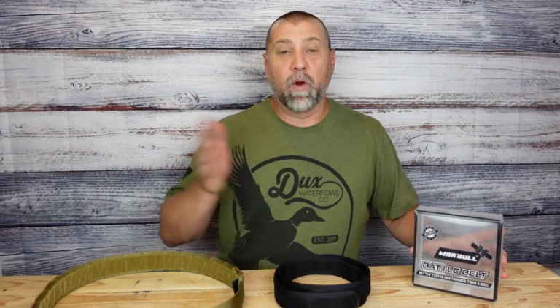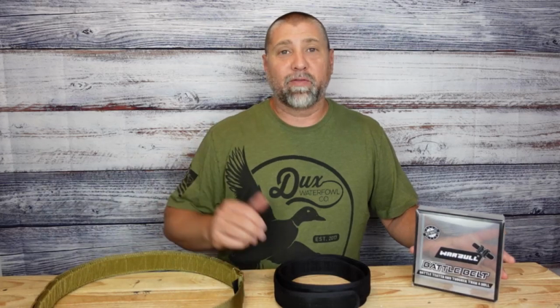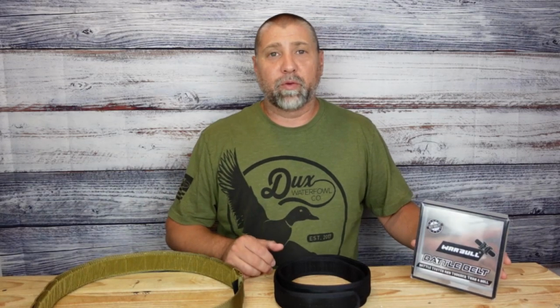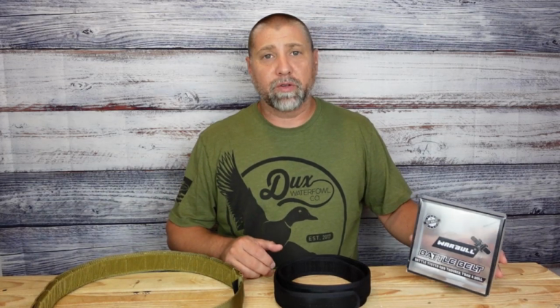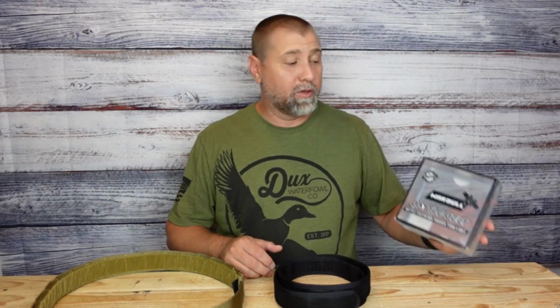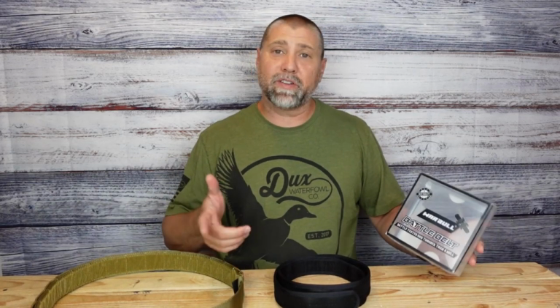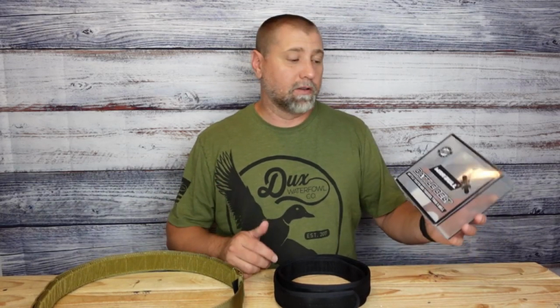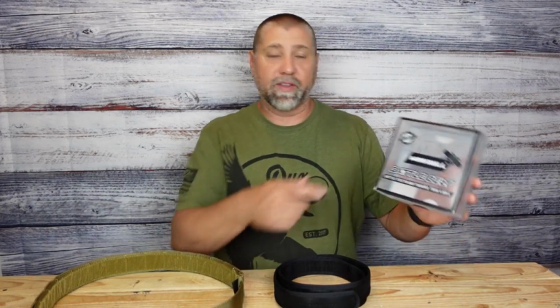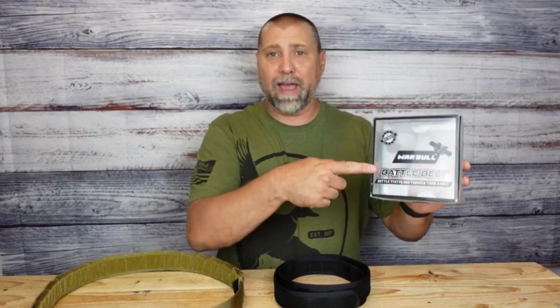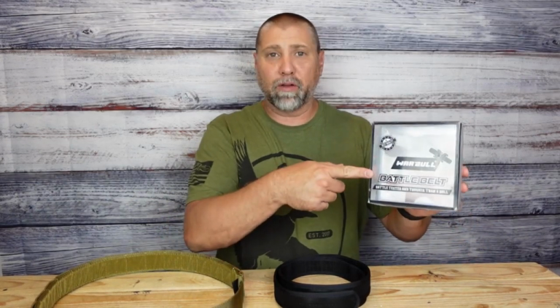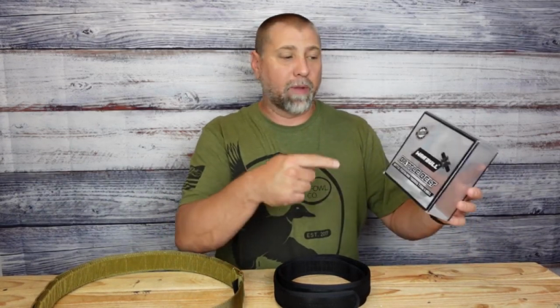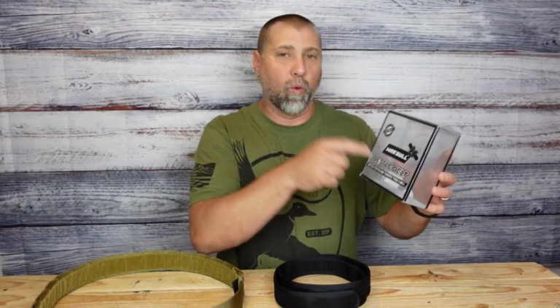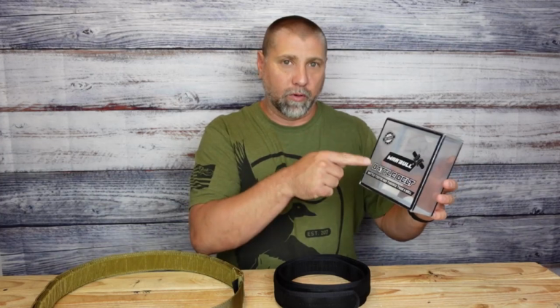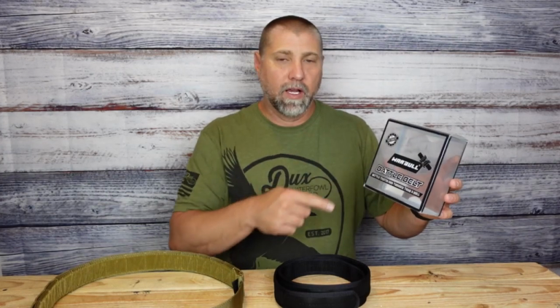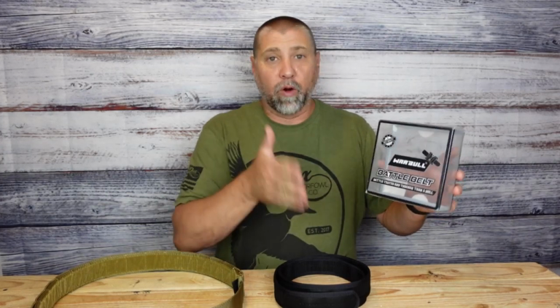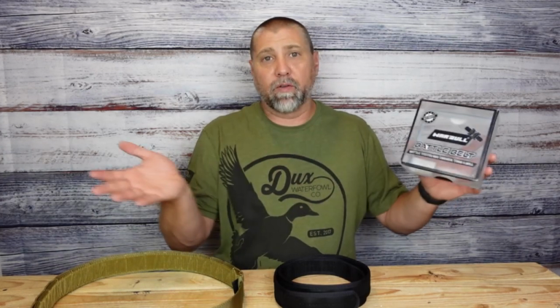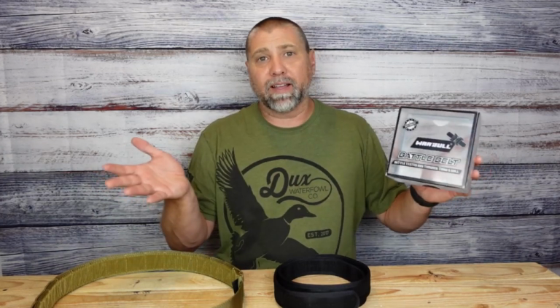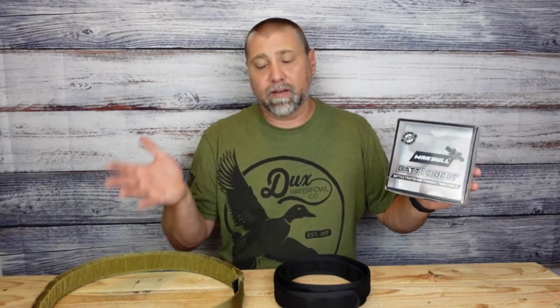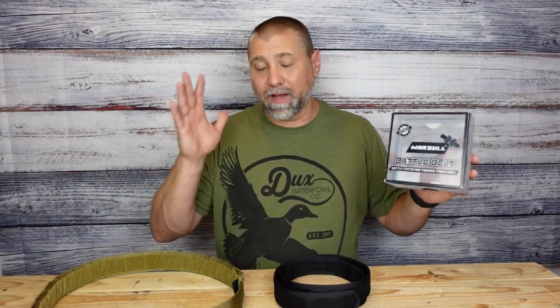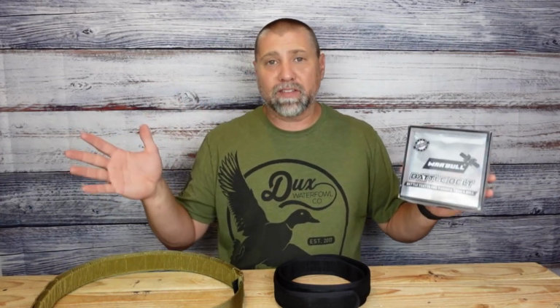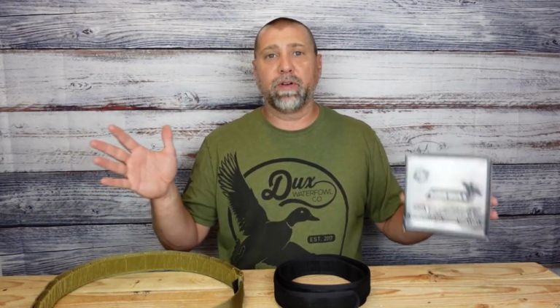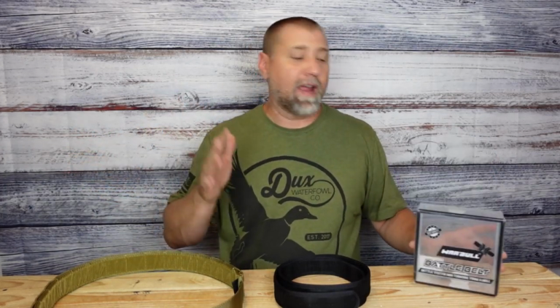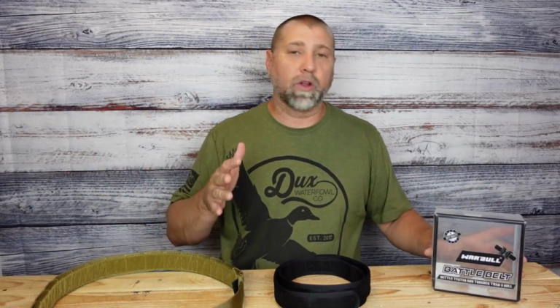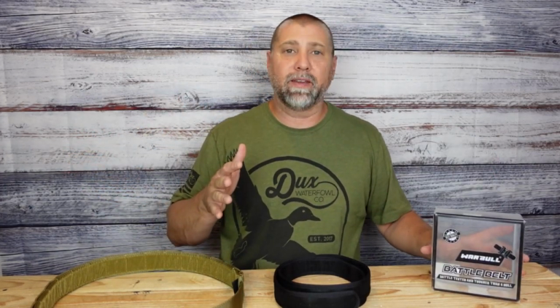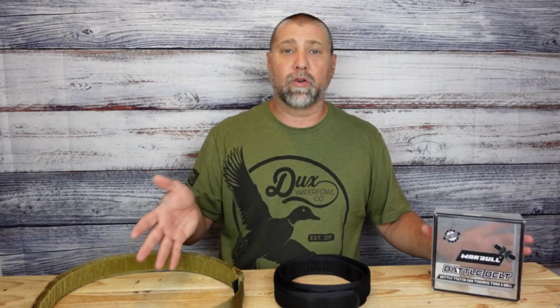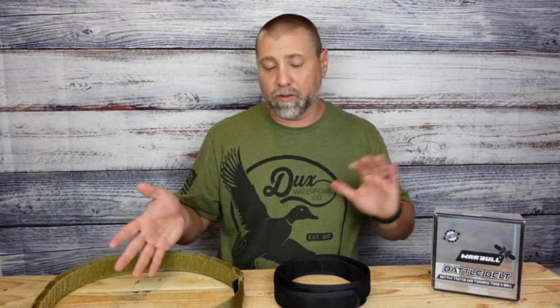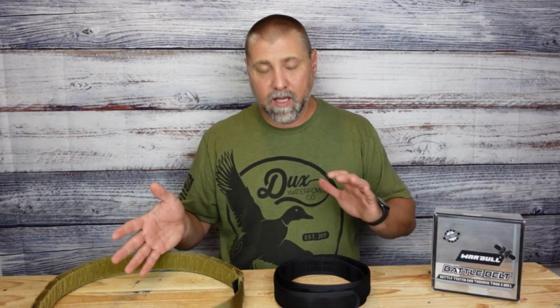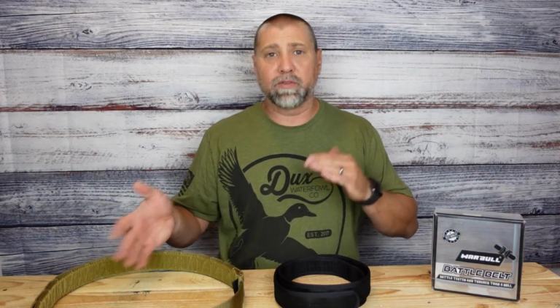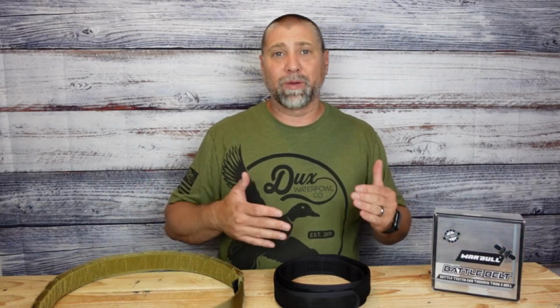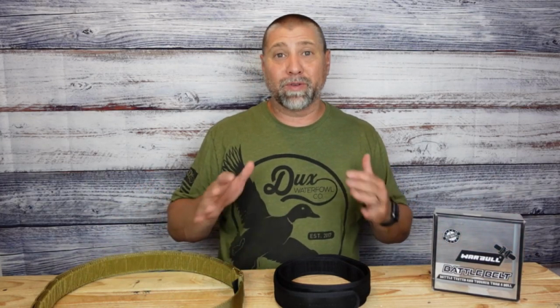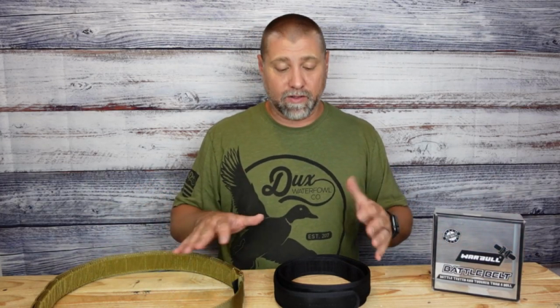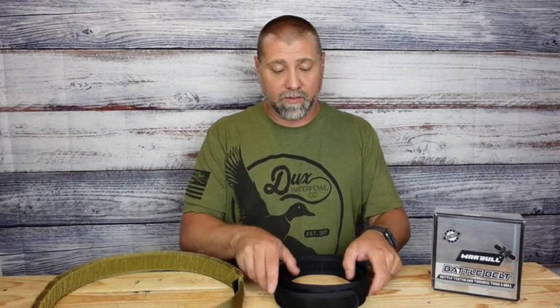Hey, welcome back for another product review. Today I'm taking a look at this battle belt made by Warble. Warble sent it over to me to test it out. I do have some experience with tactical equipment and tactical belts, so I was really pleased when they sent this over to me.